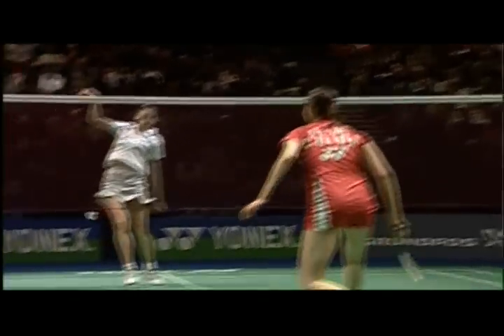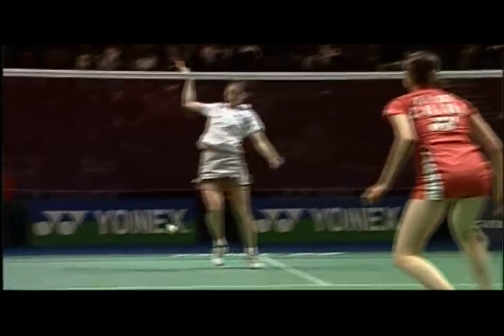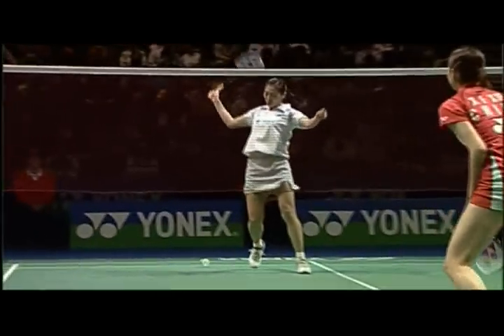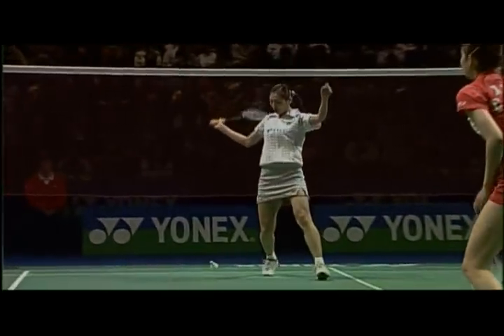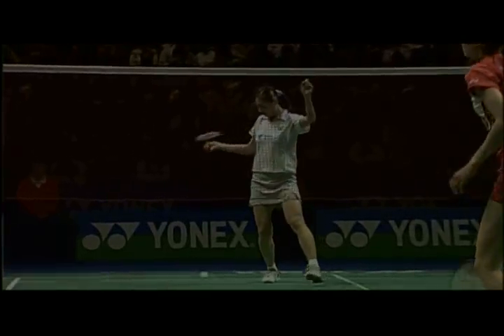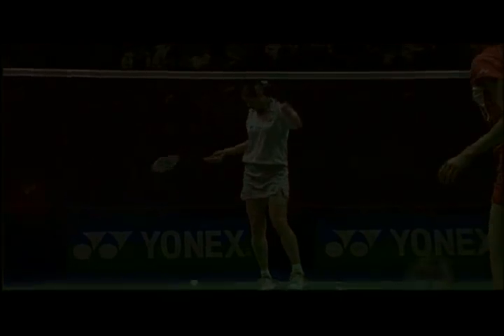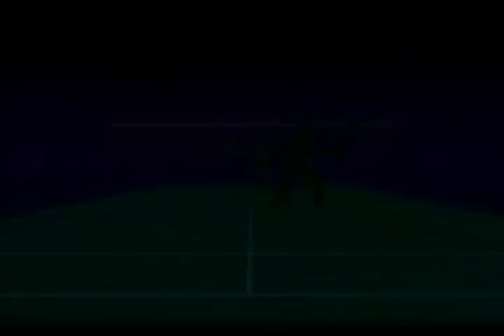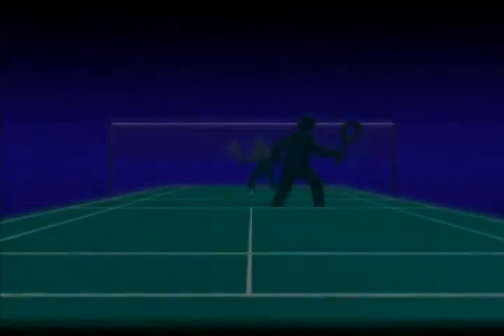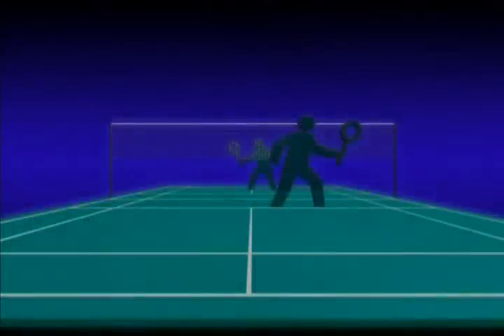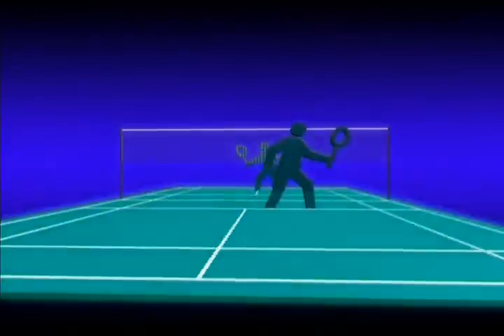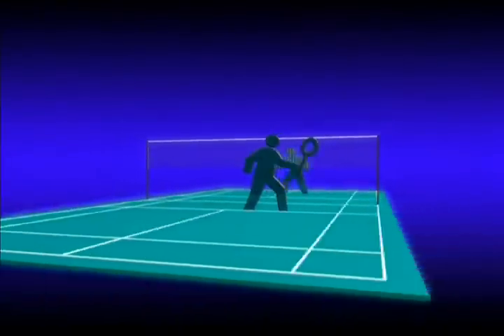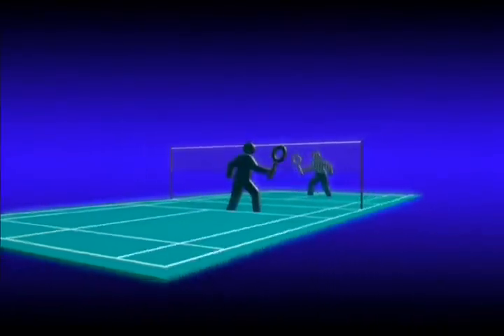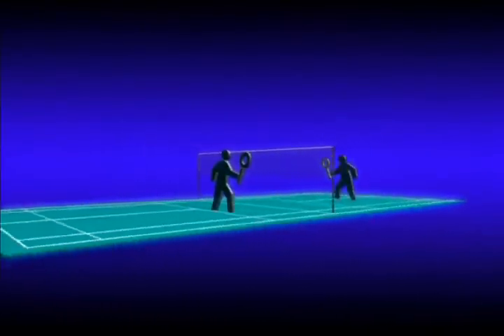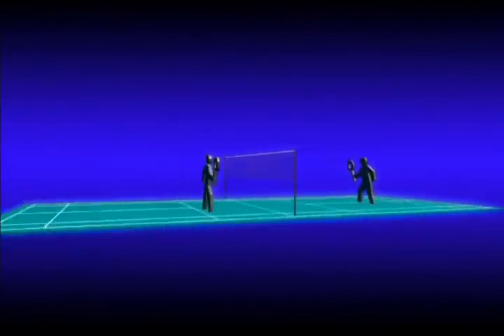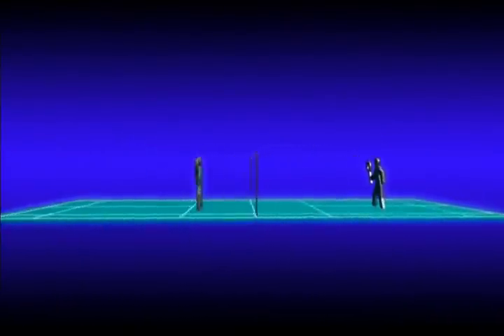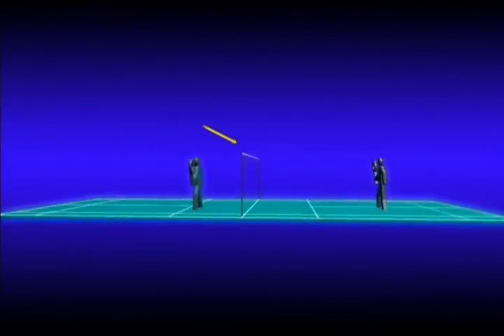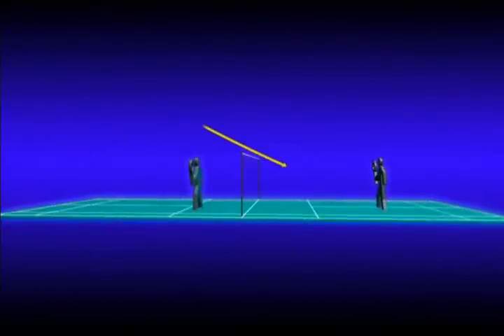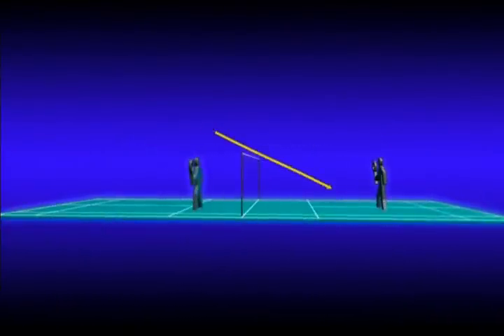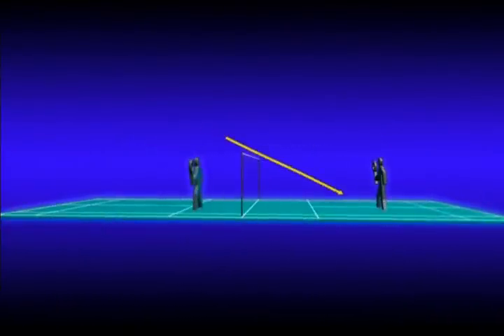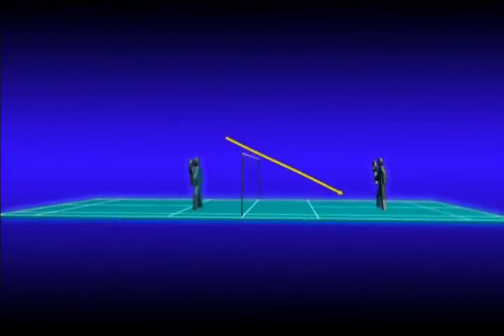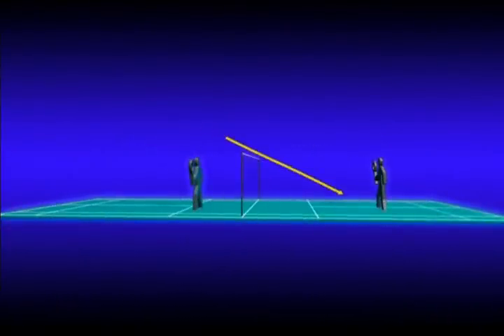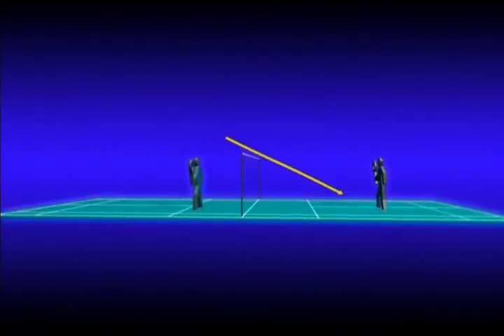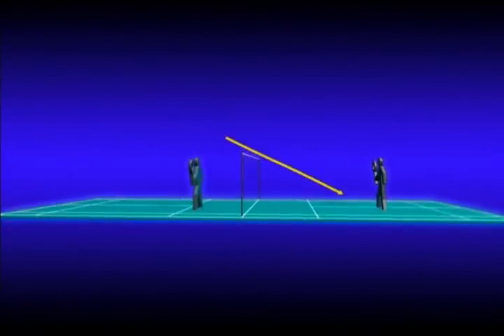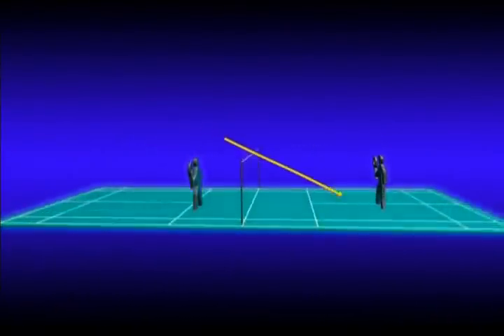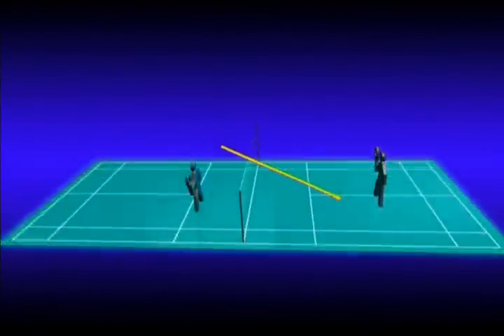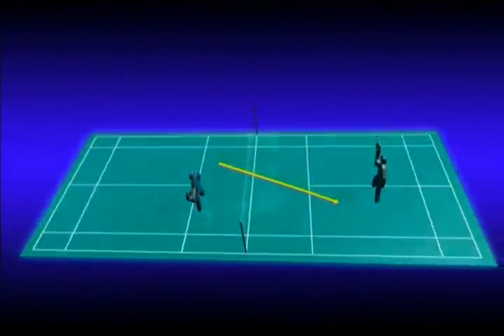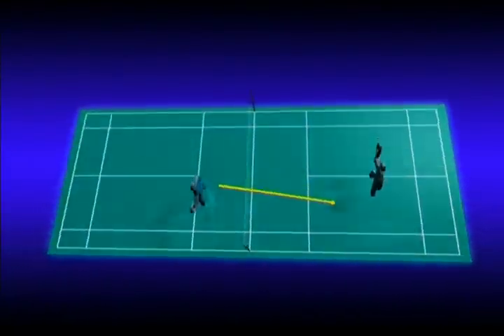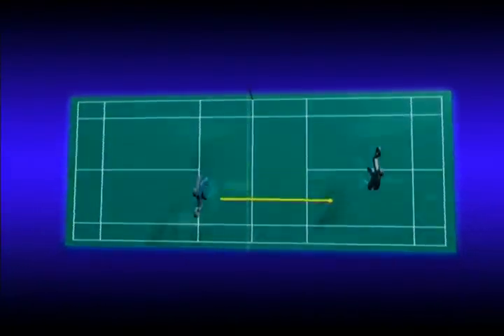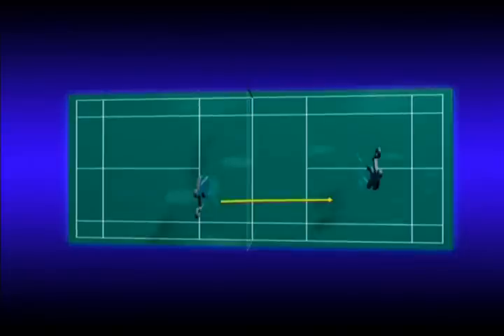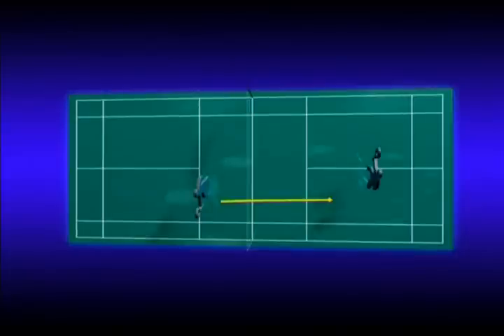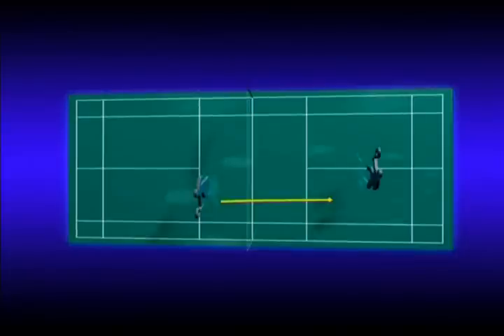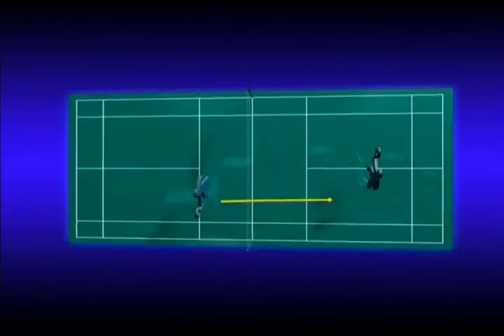Scratches forward to the net to make the kill. The forehand net kill is played from the forecourt to the midcourt of the opponent. The aim is to finish the rally.